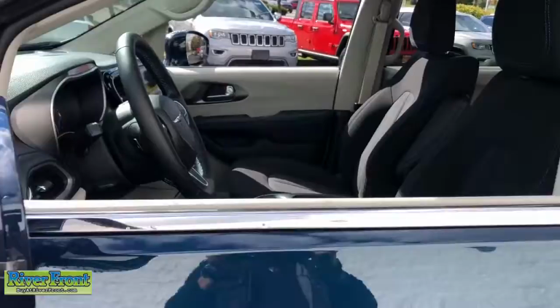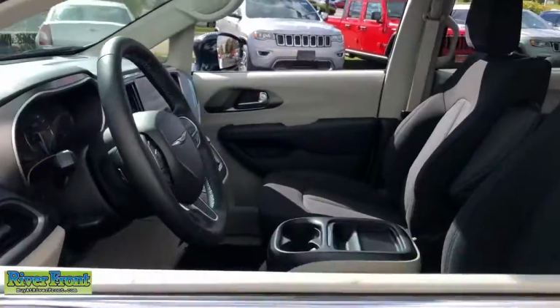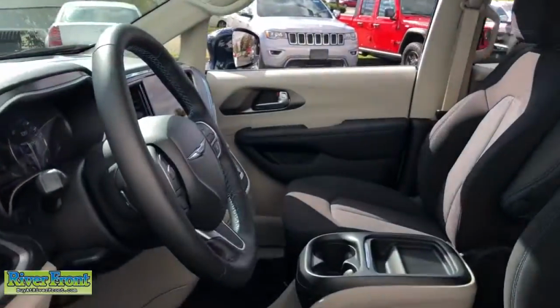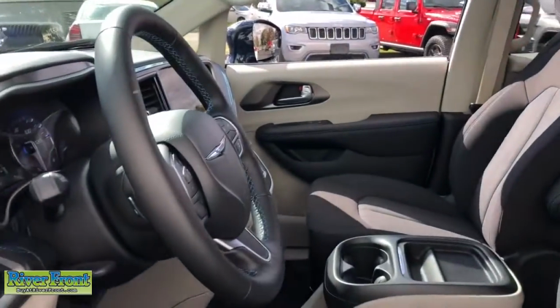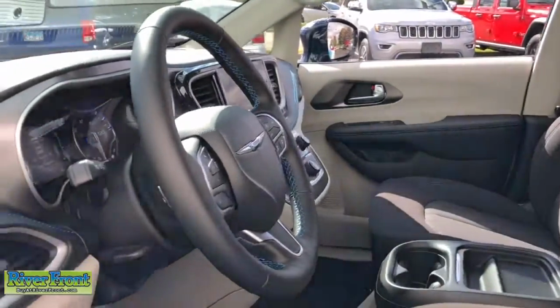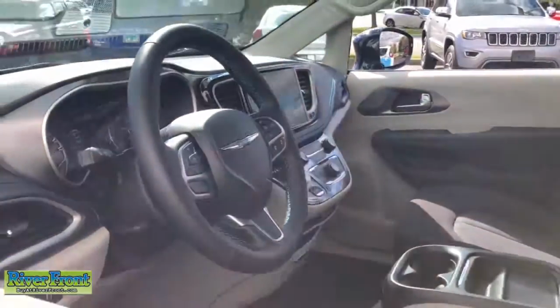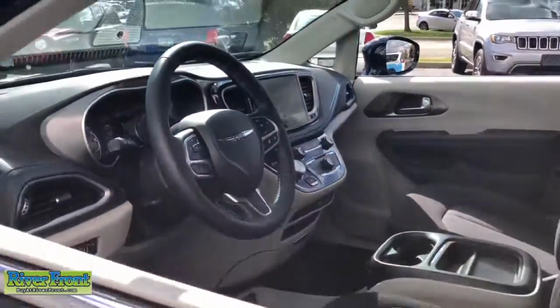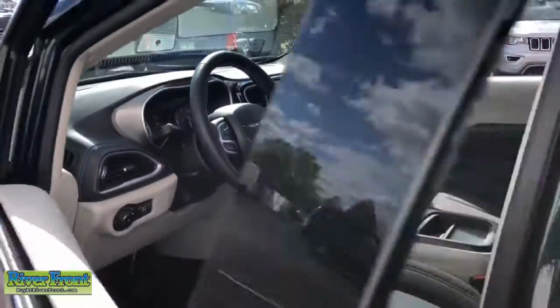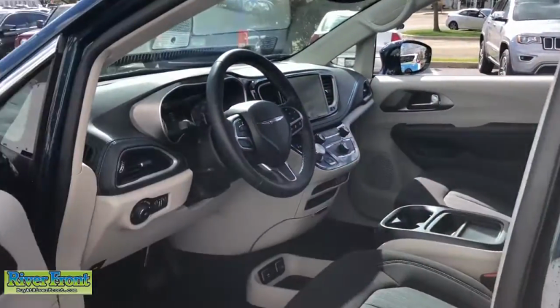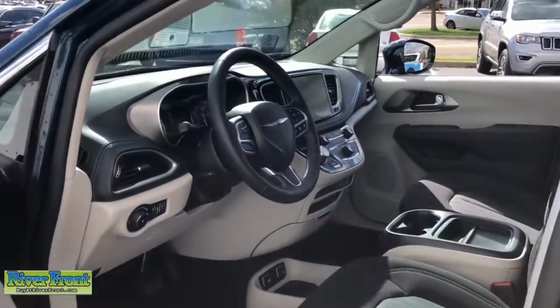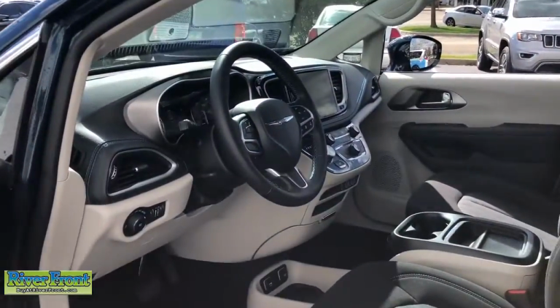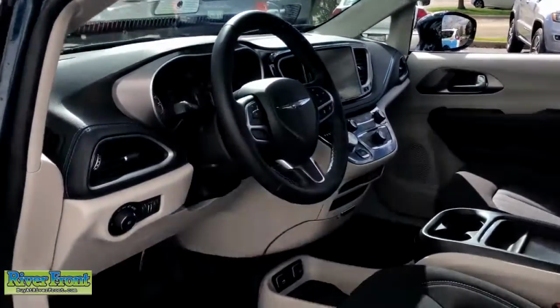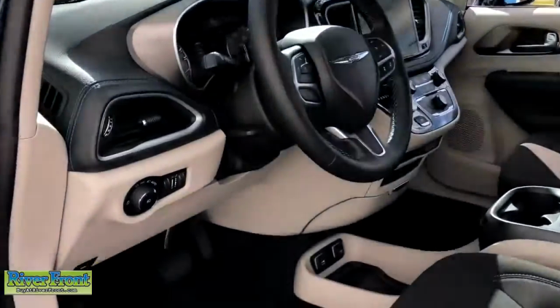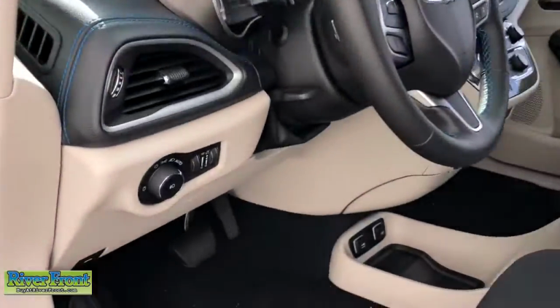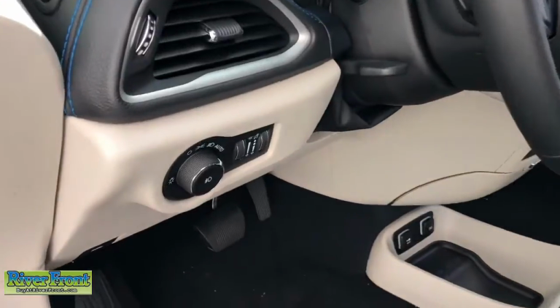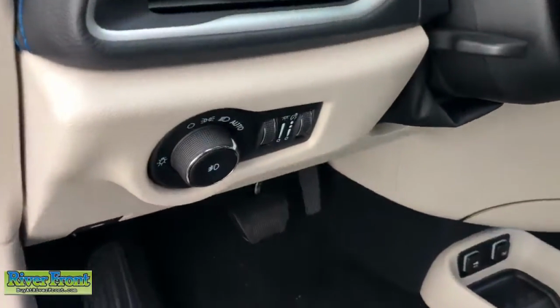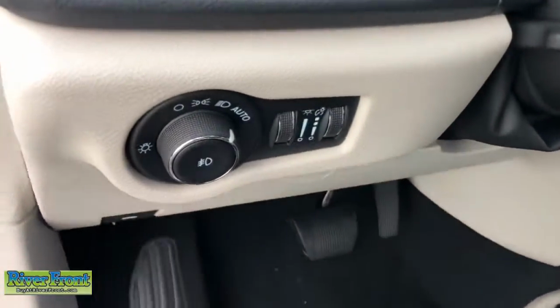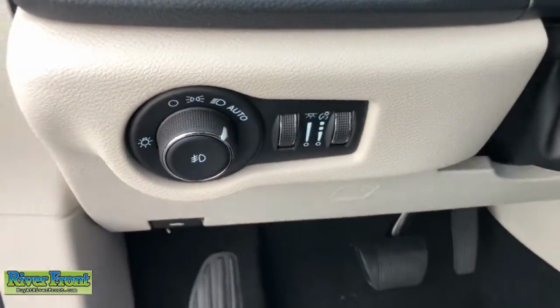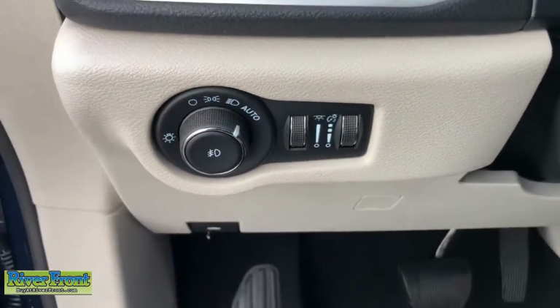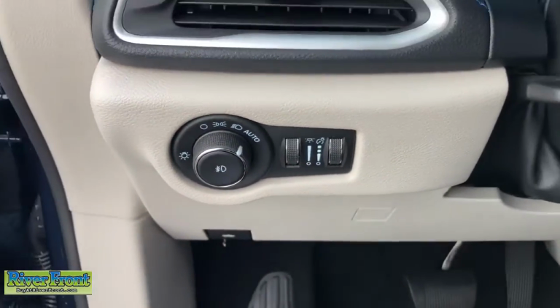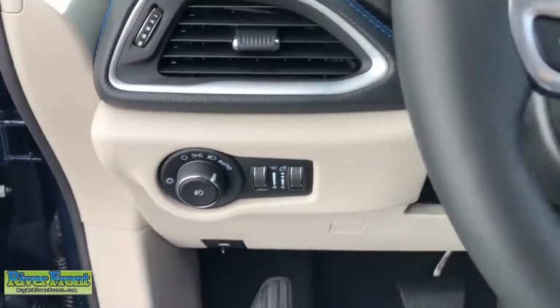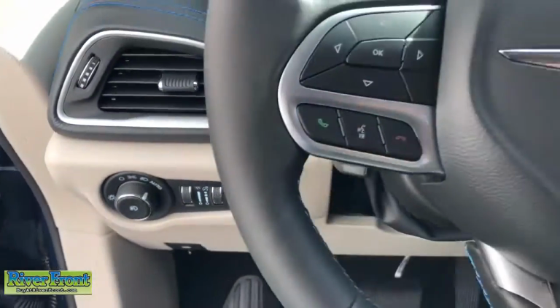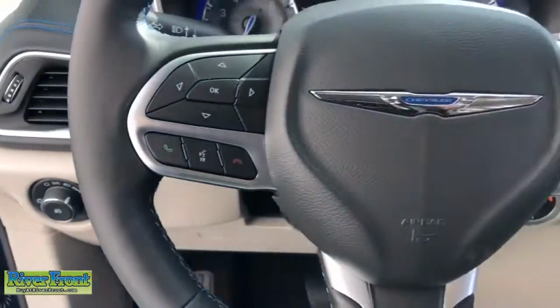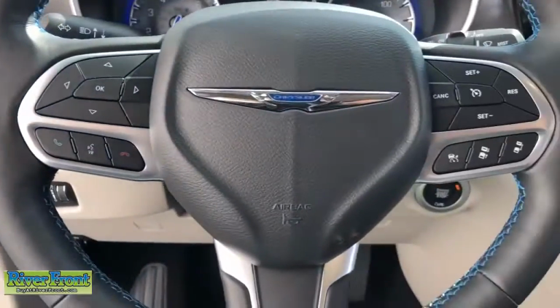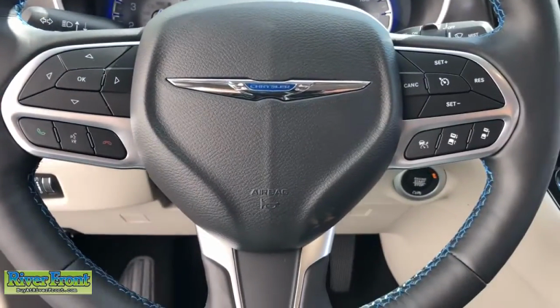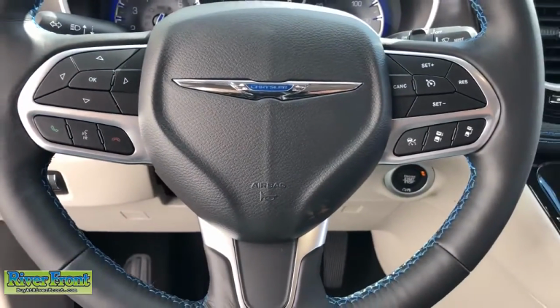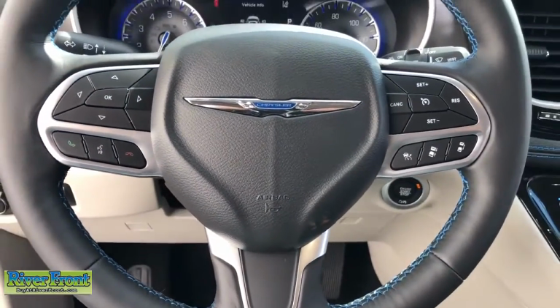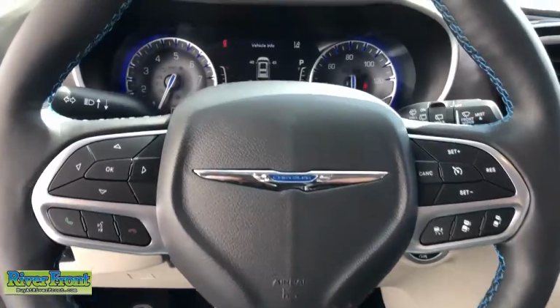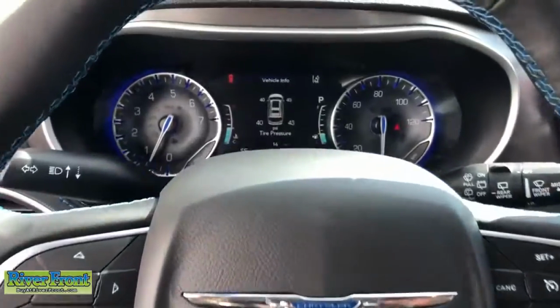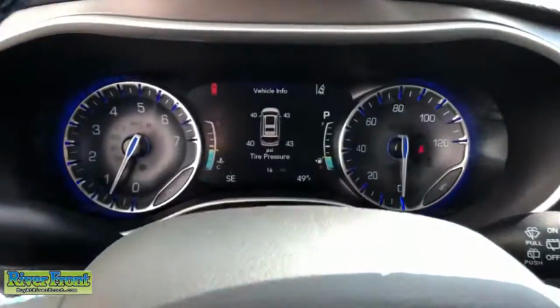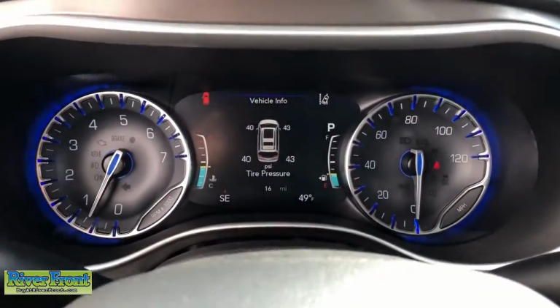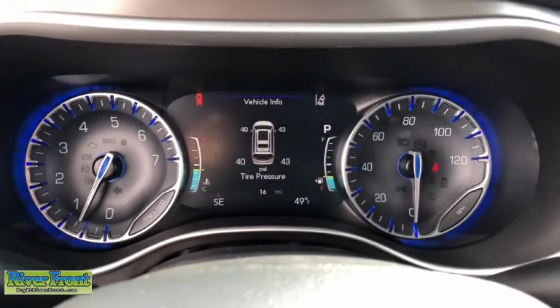Adaptive cruise control, power liftgate, leather-wrapped steering wheel, electronic stability control, trip computer, bucket seats, power windows, four-wheel disc brakes, power steering.